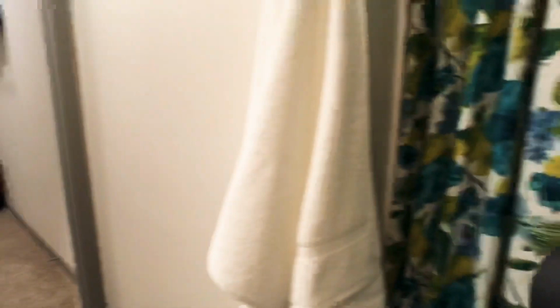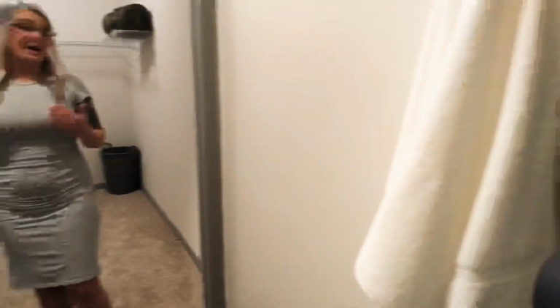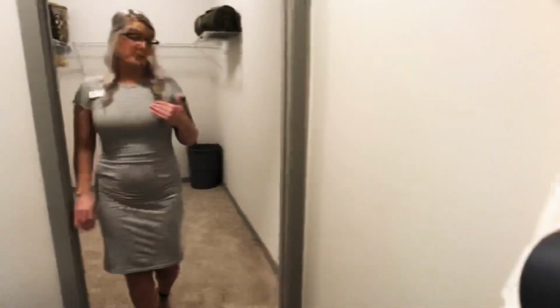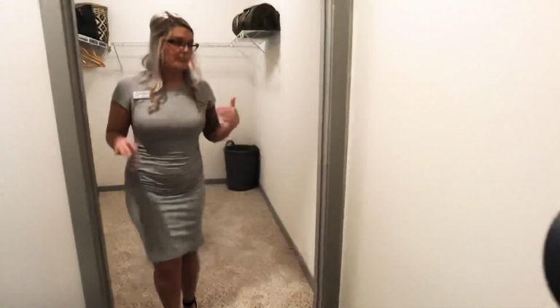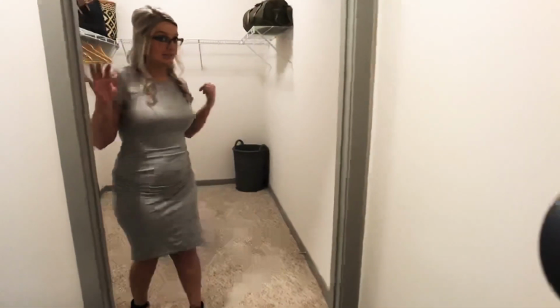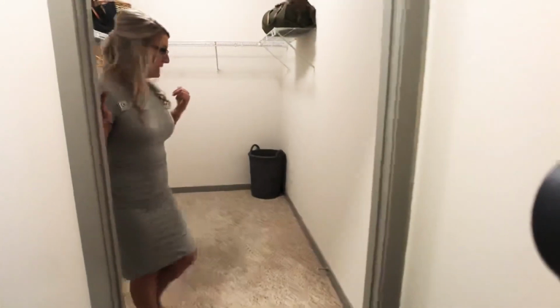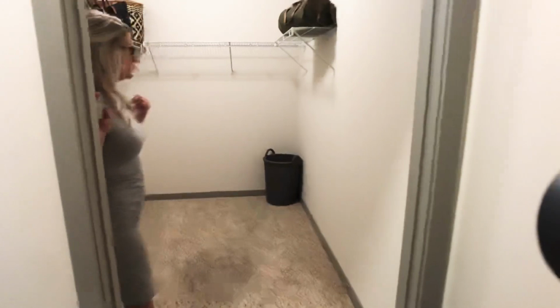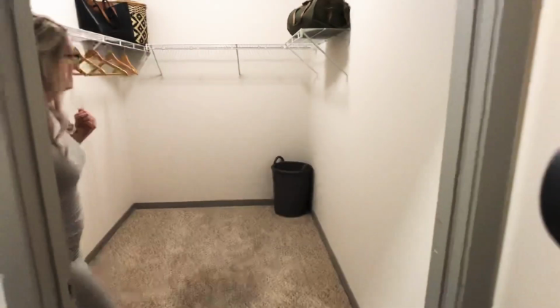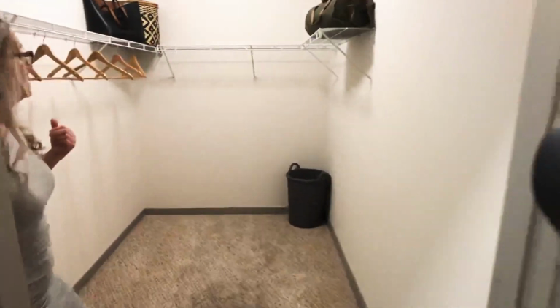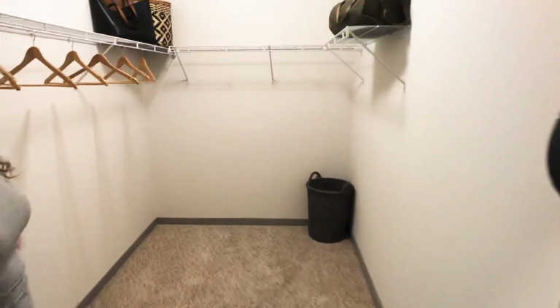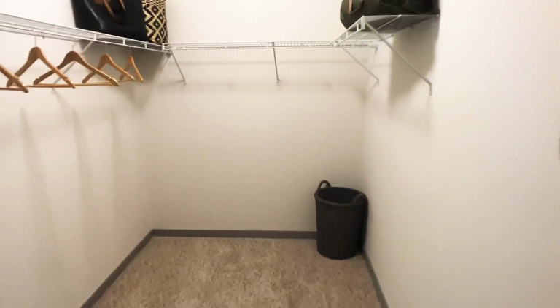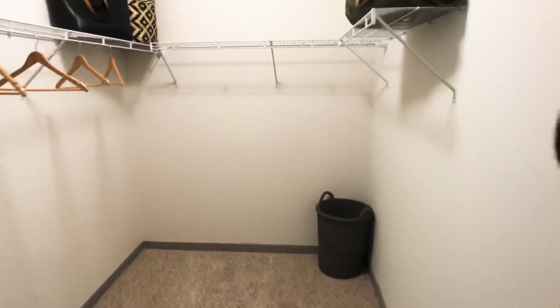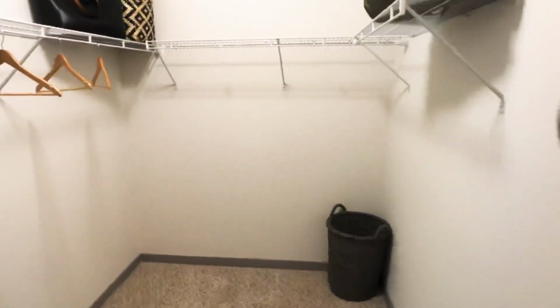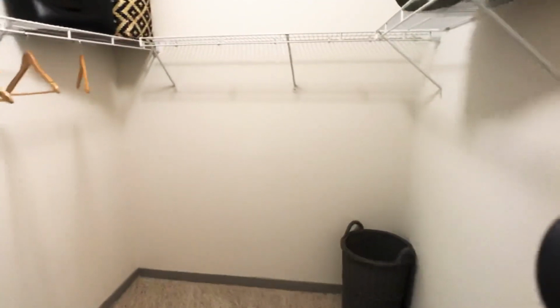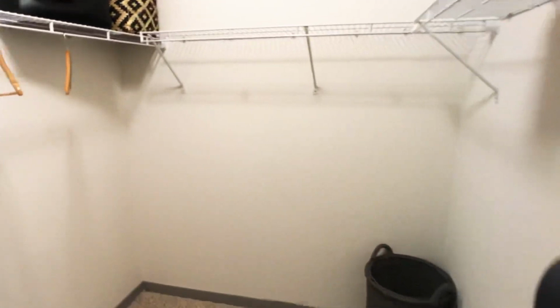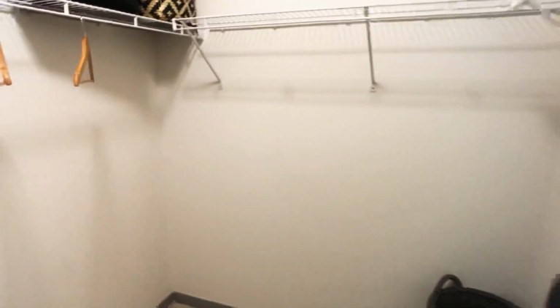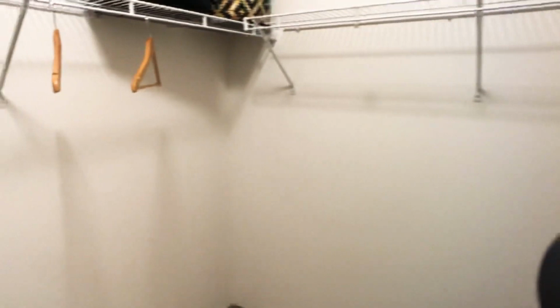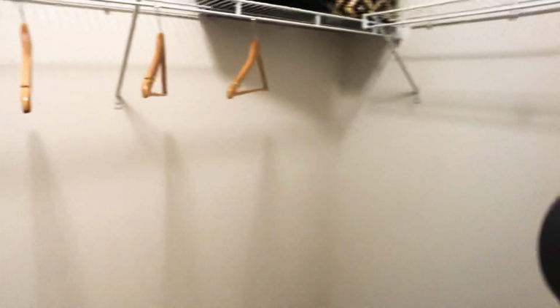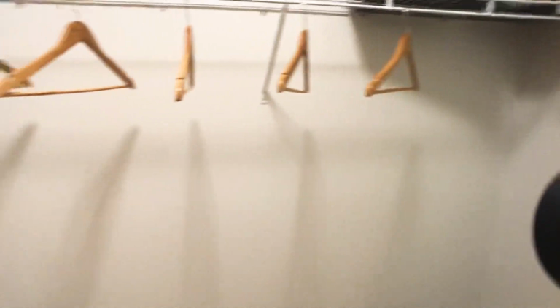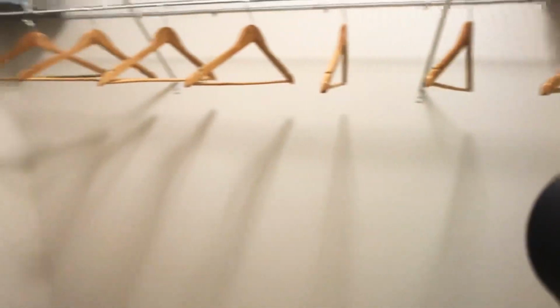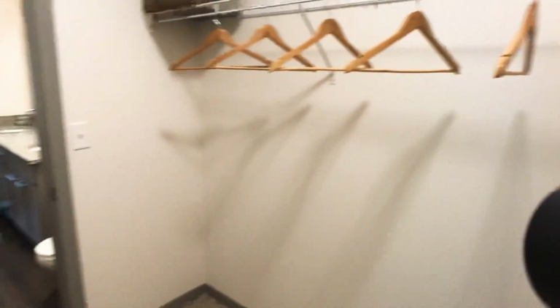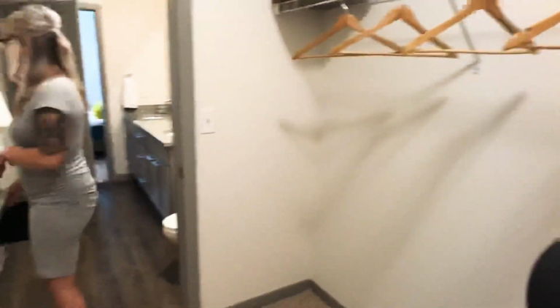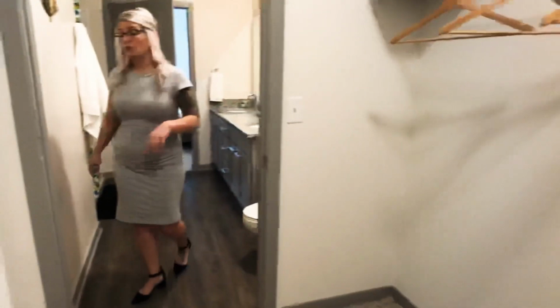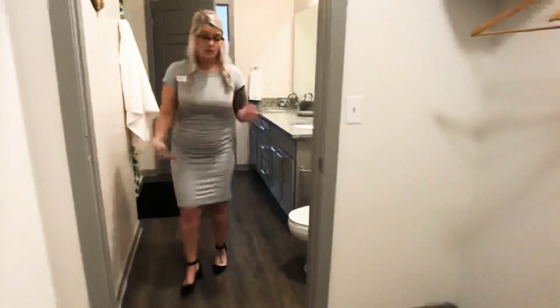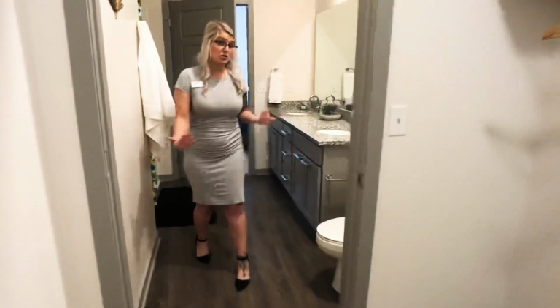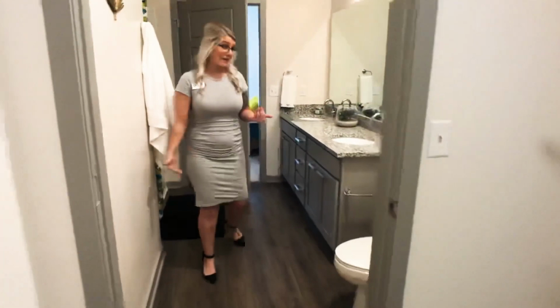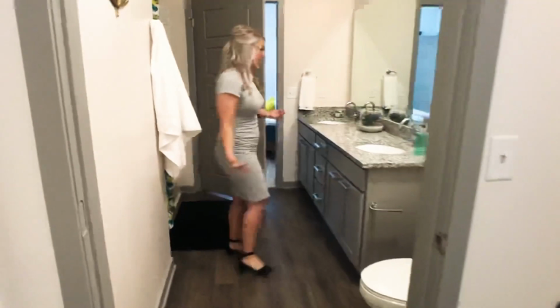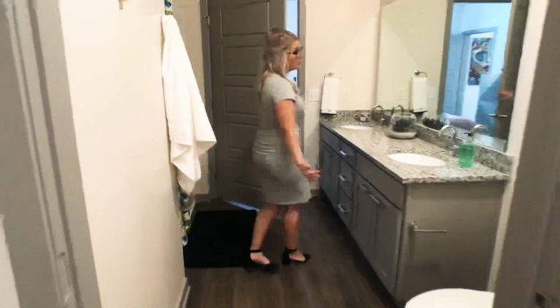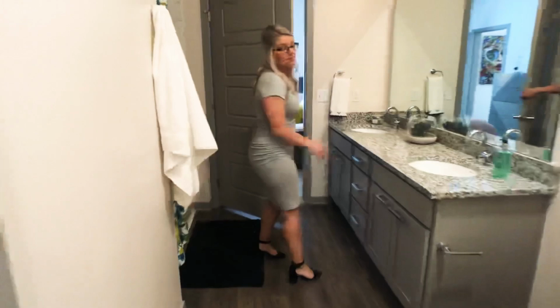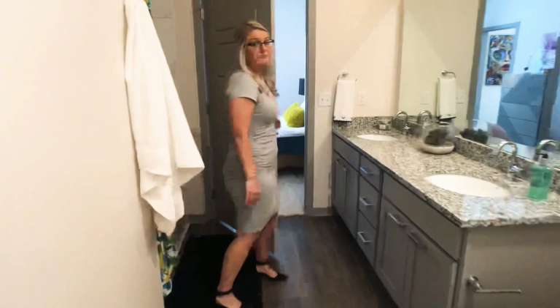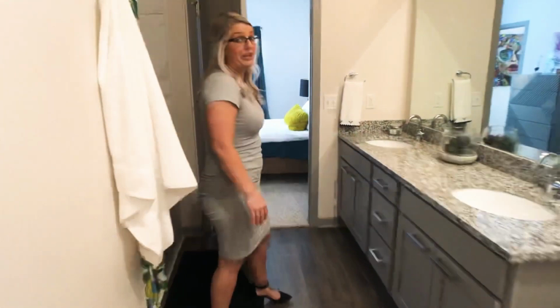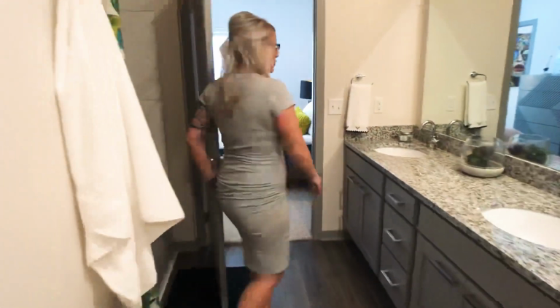And my favorite part — the massive walk-in closet for all your clothes, shoes, and additional storage you may need. Or if you're just a shoe addict like I am, you can fill the whole thing up with shoes.